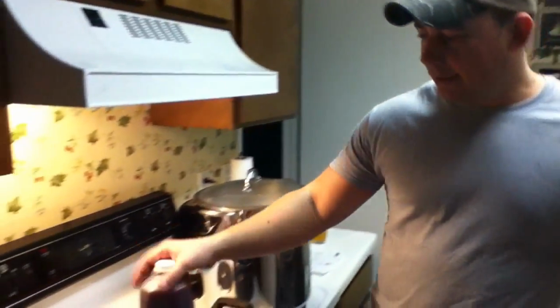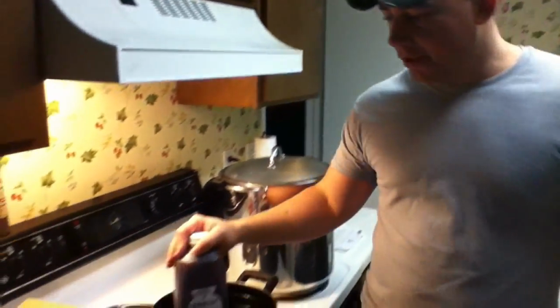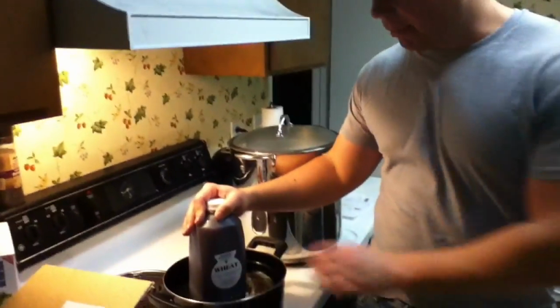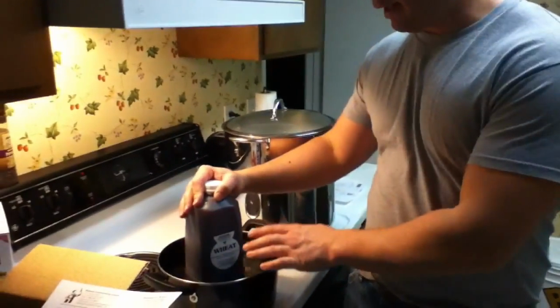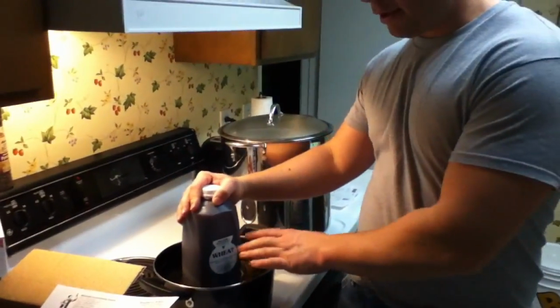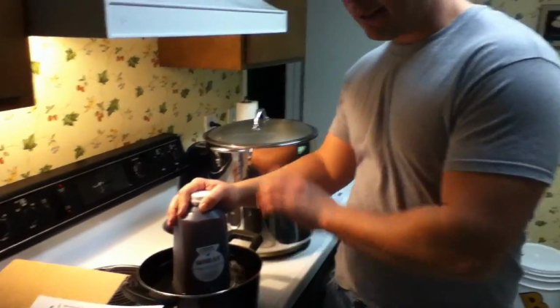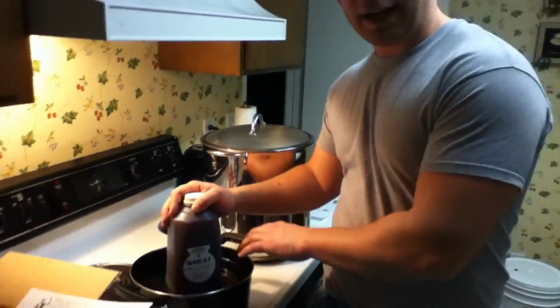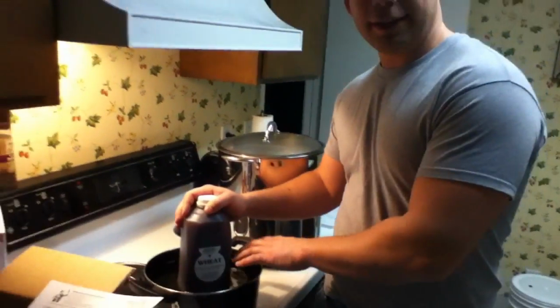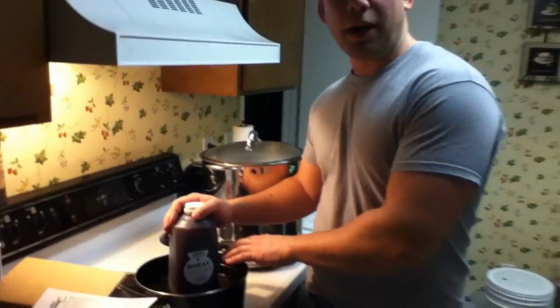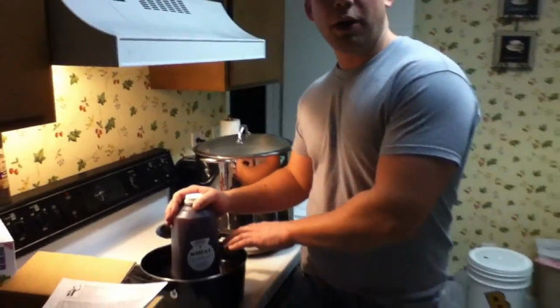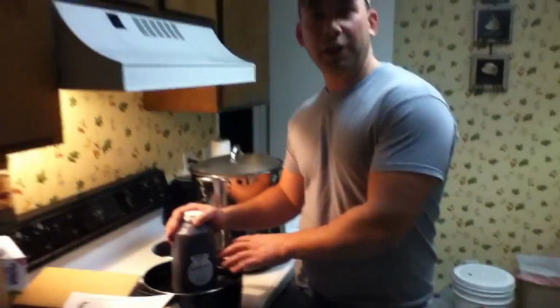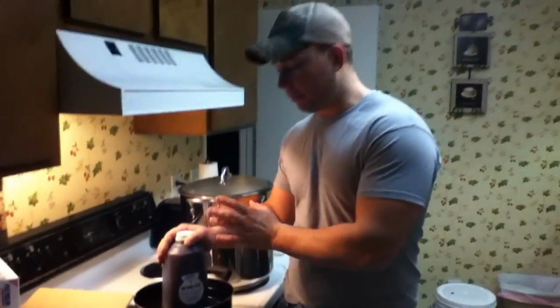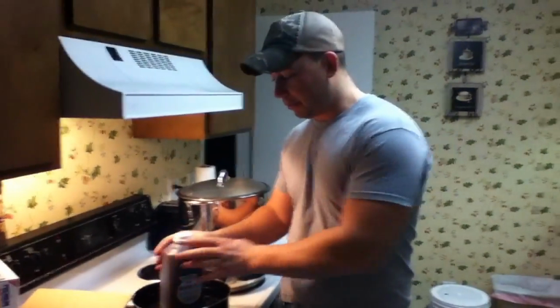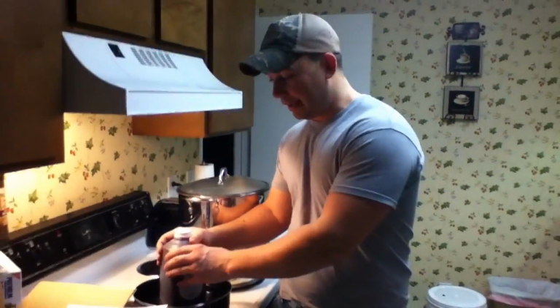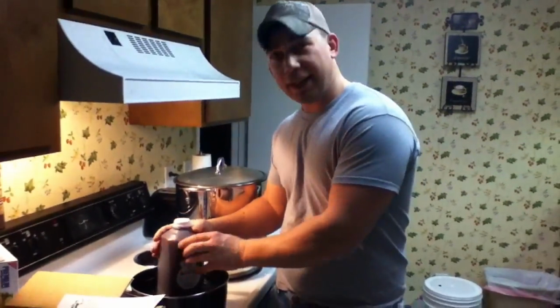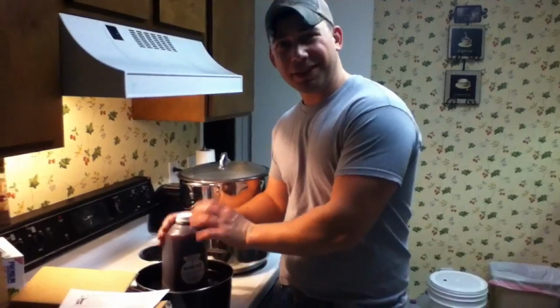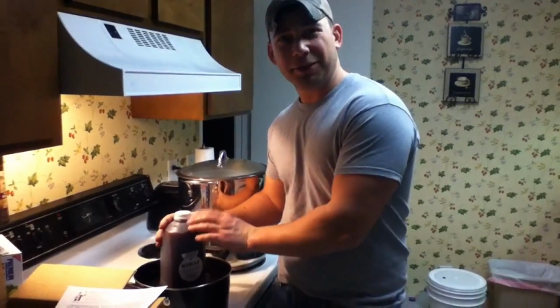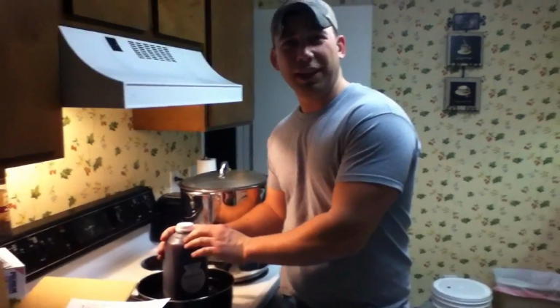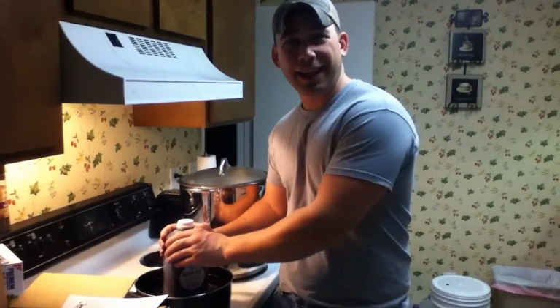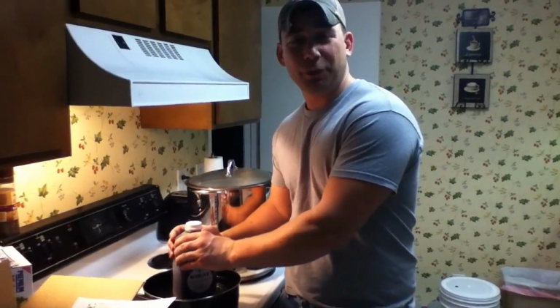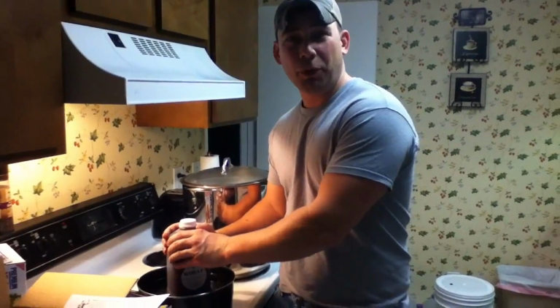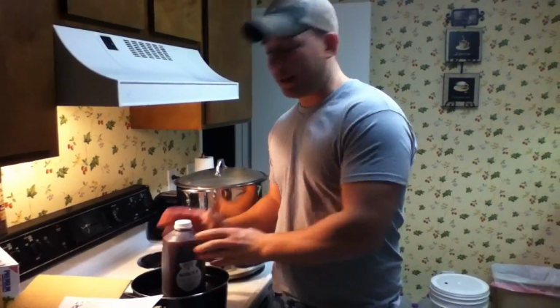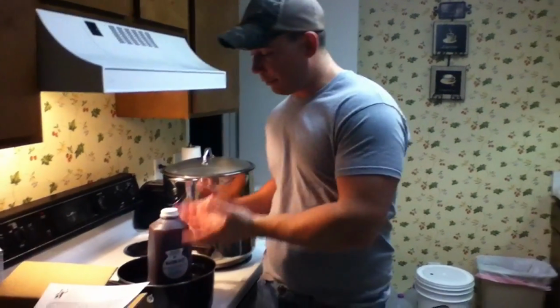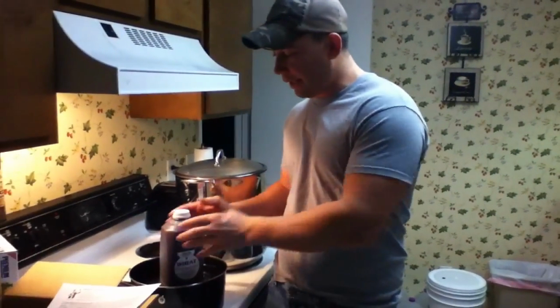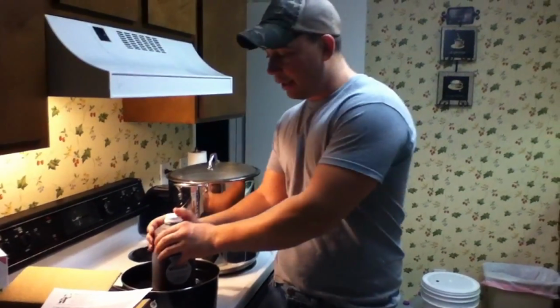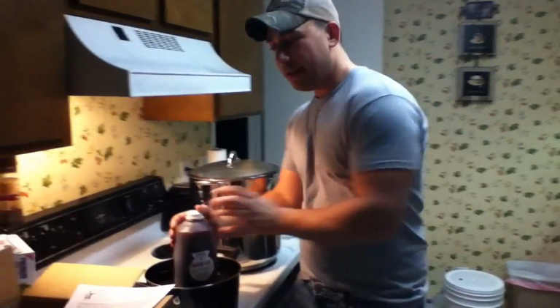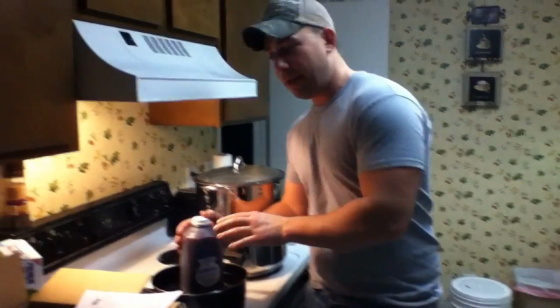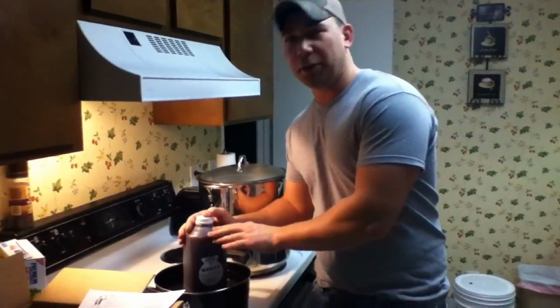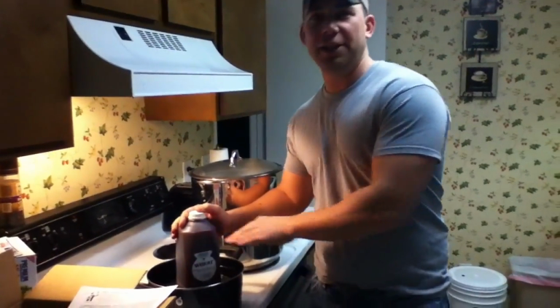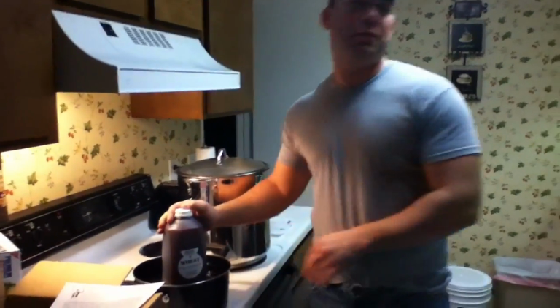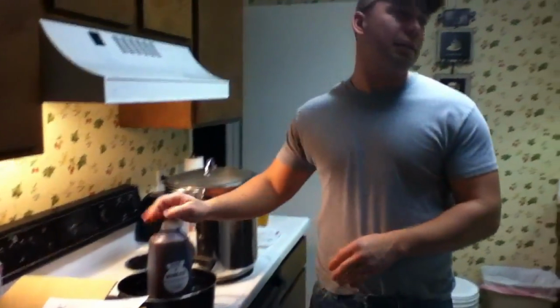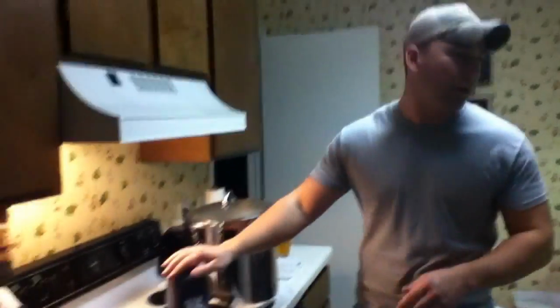This here is my malt extract. I've got it in this pot of water here so I can heat it up. This stuff's really thick and won't pour out of there, so I'm gonna heat it up to make it a little bit easier to pour.